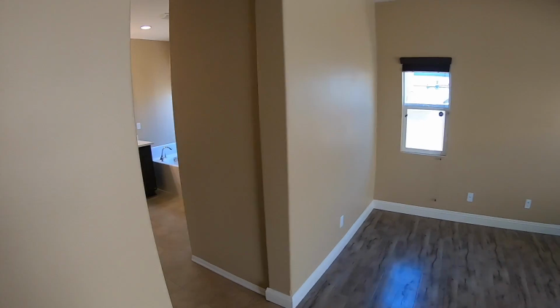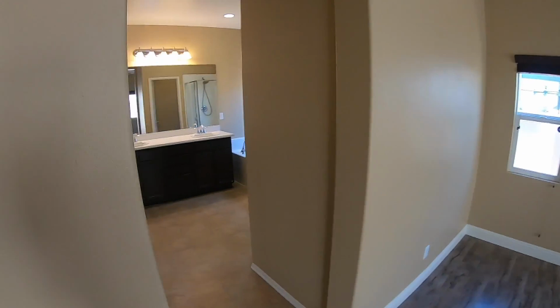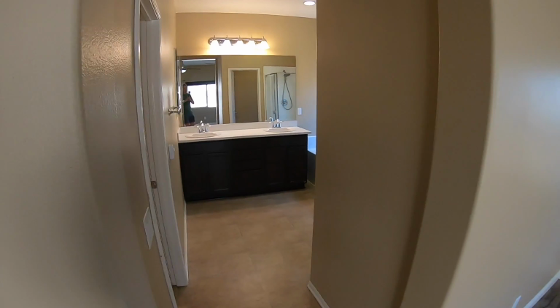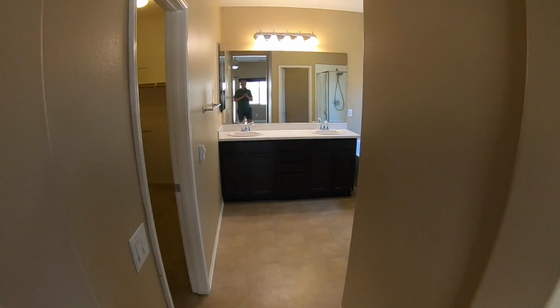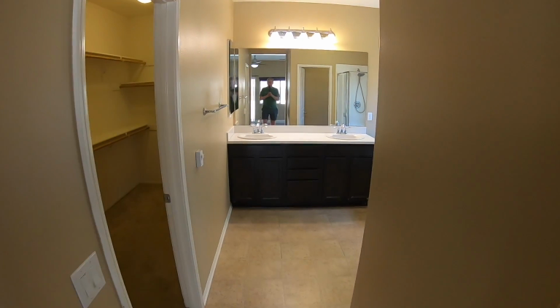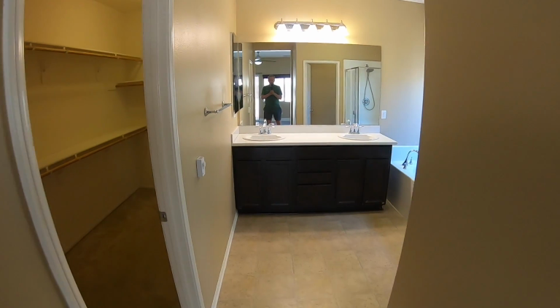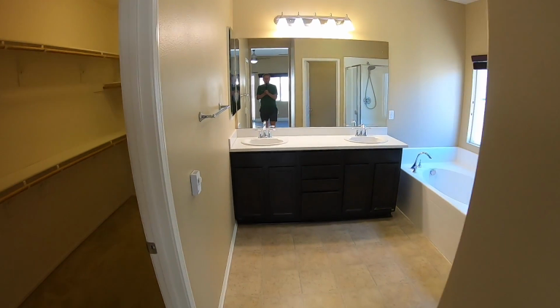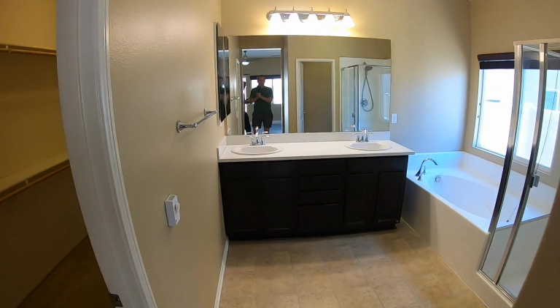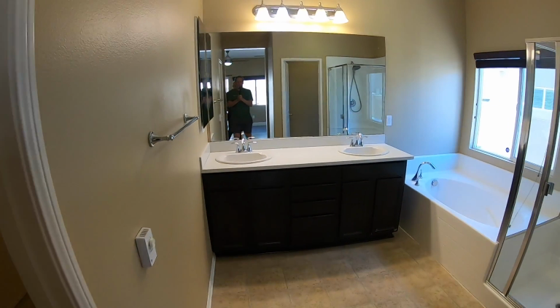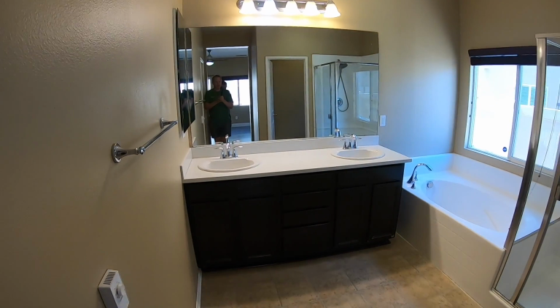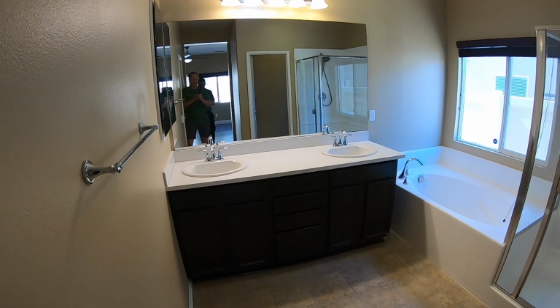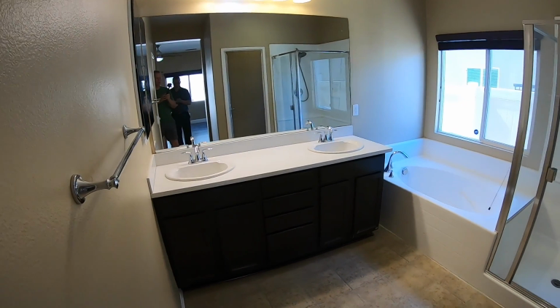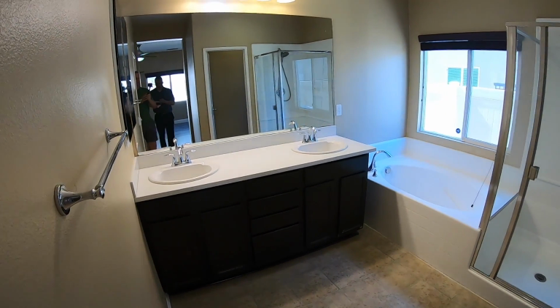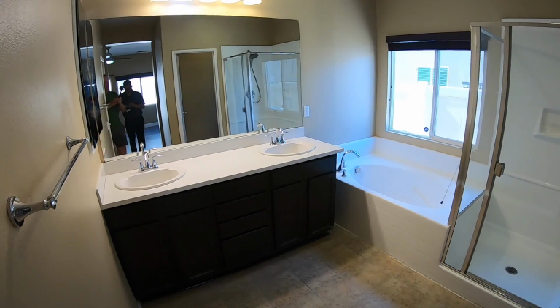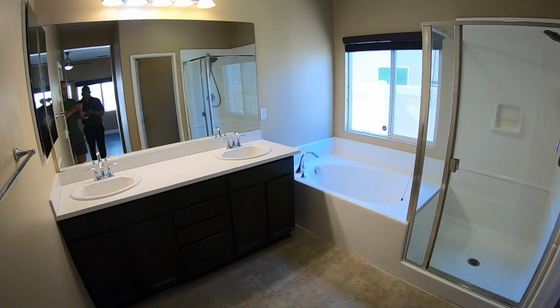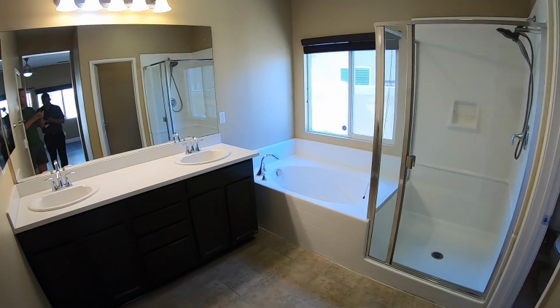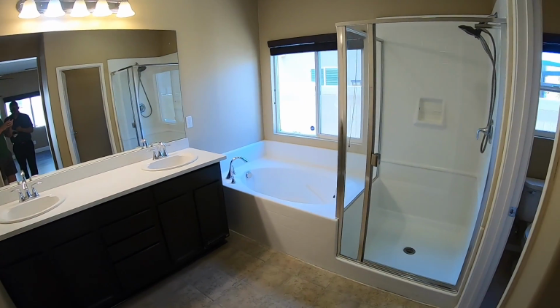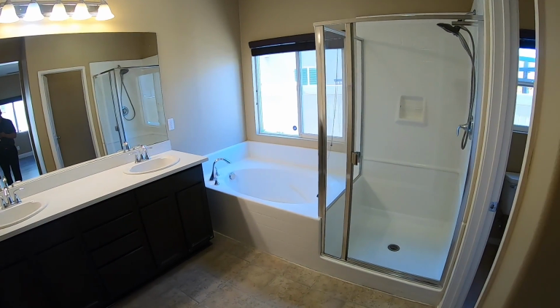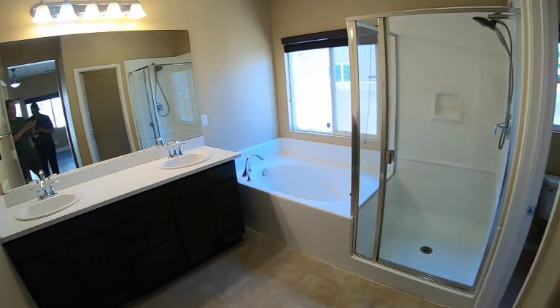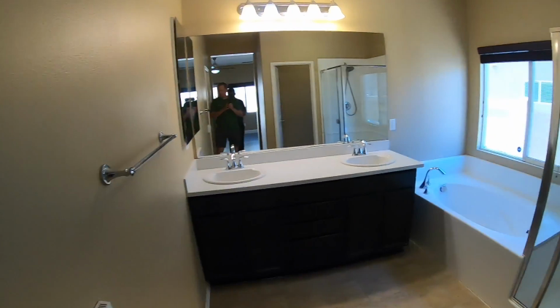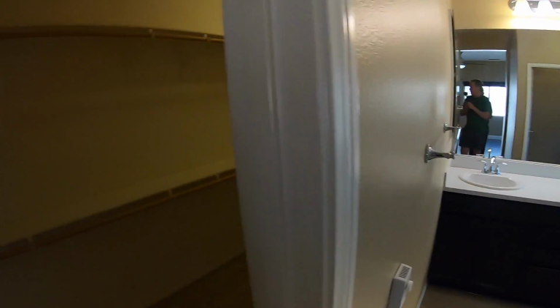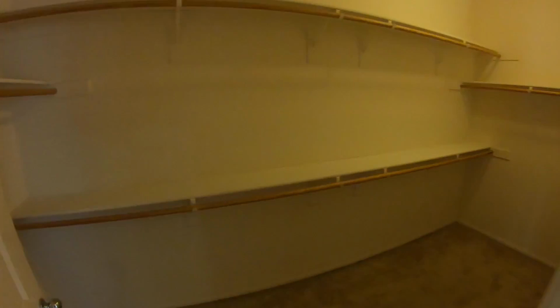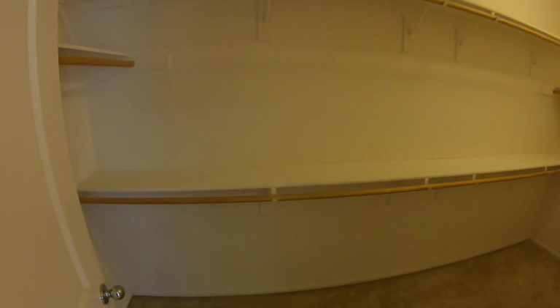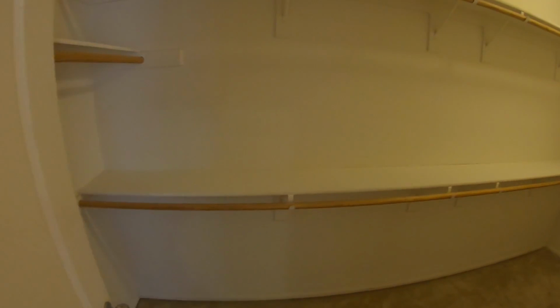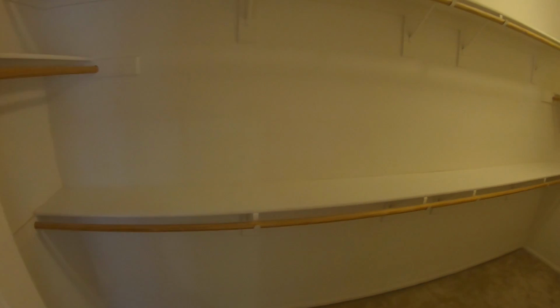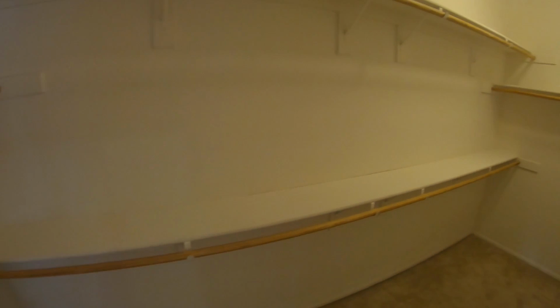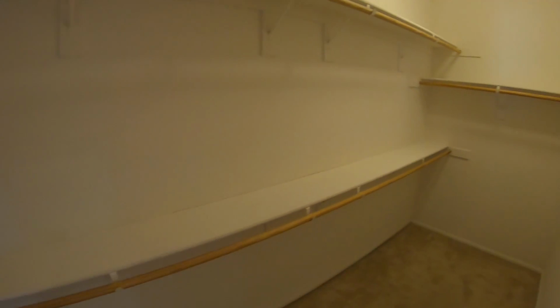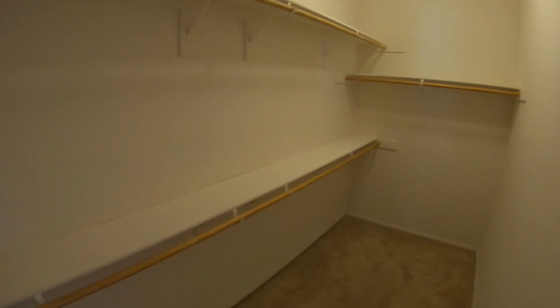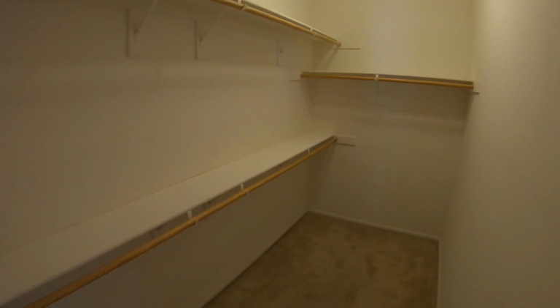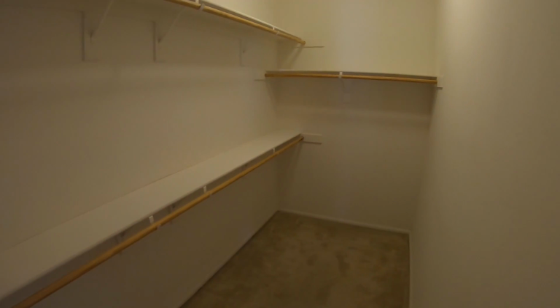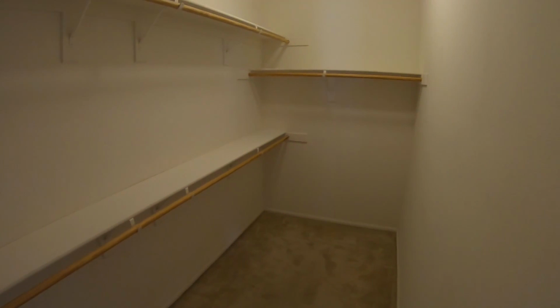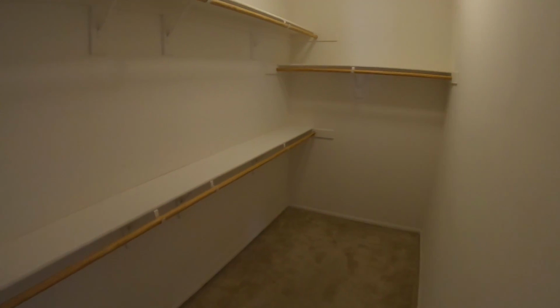We walk down and we have our large master bath with two sinks, a separate bathtub and shower. And look at this large walk-in closet — a great, large walk-in closet.